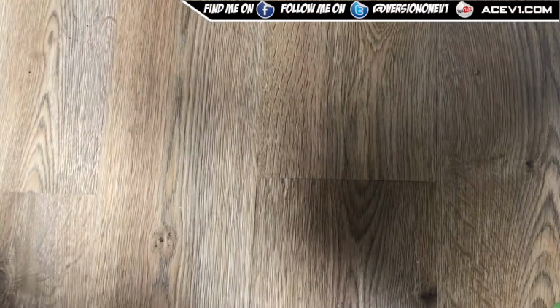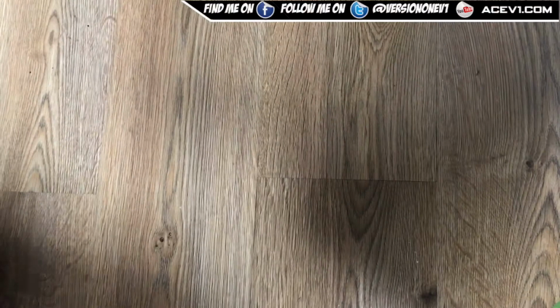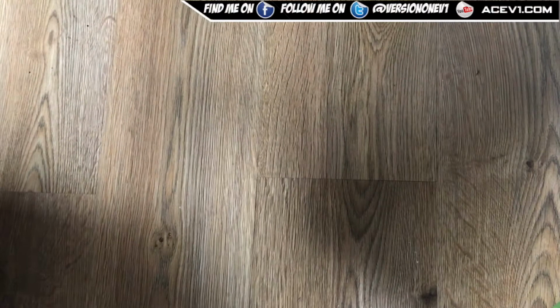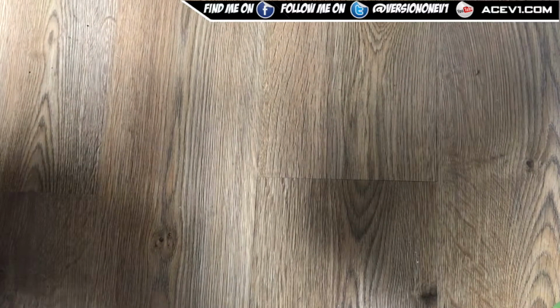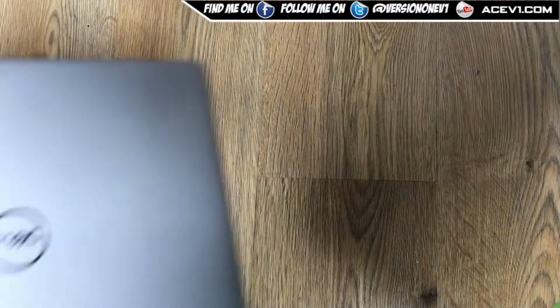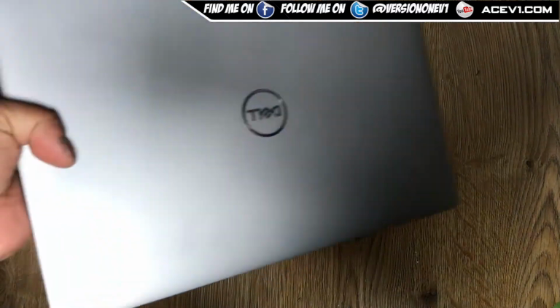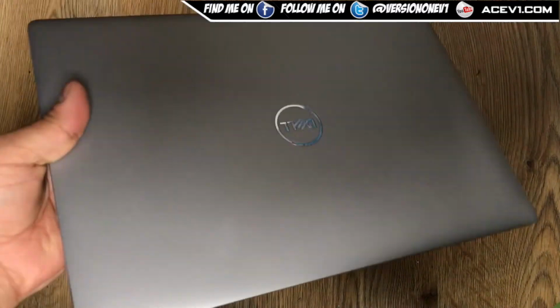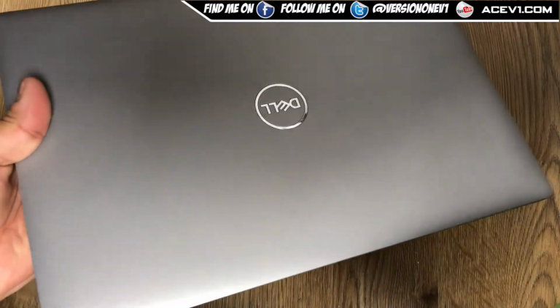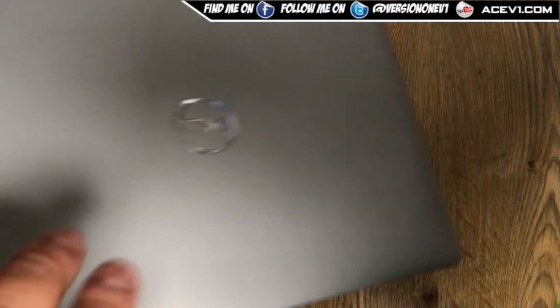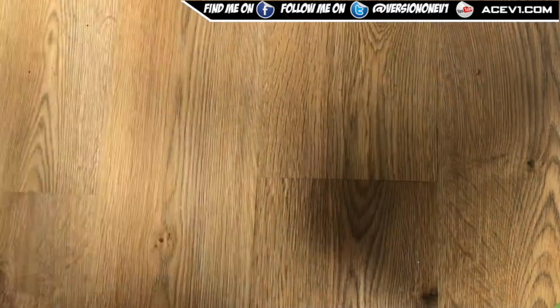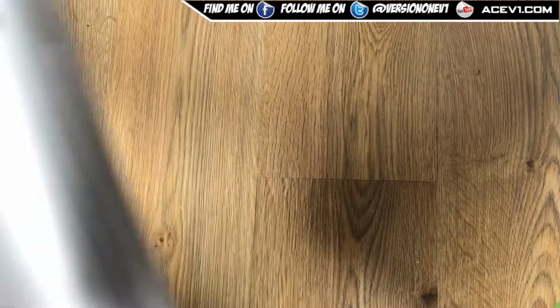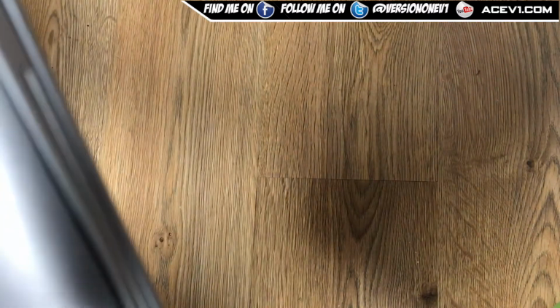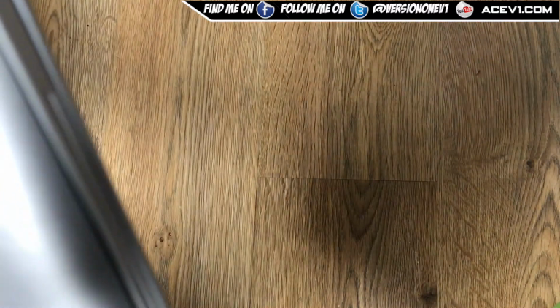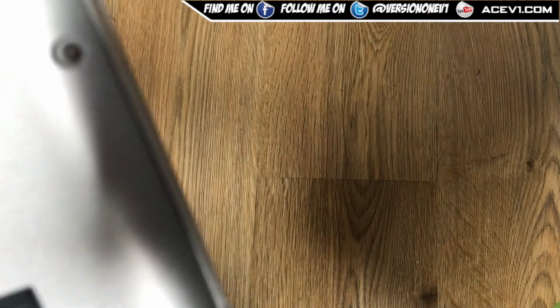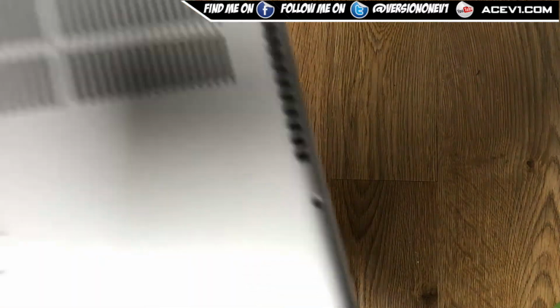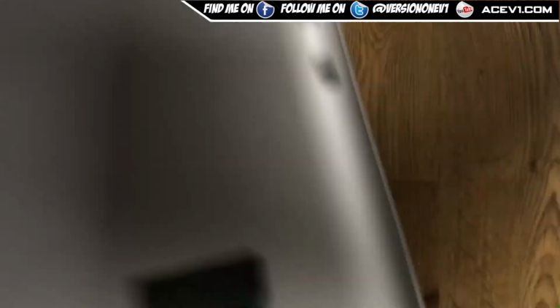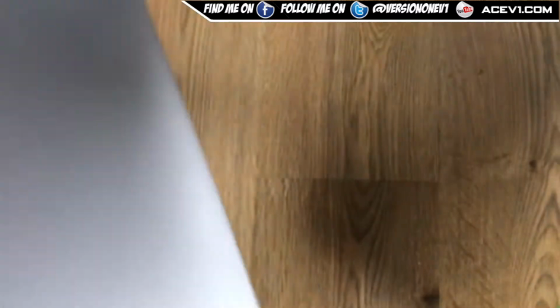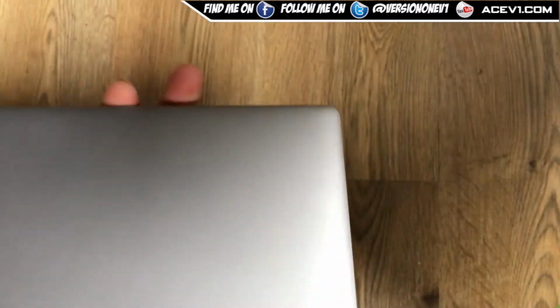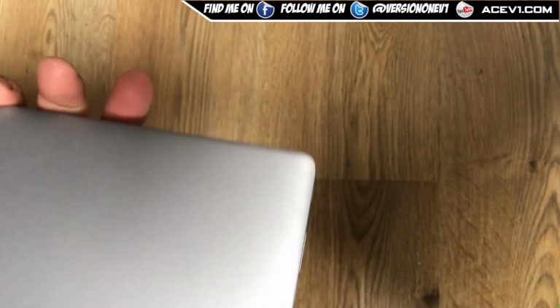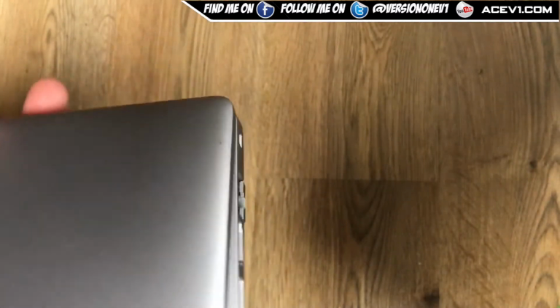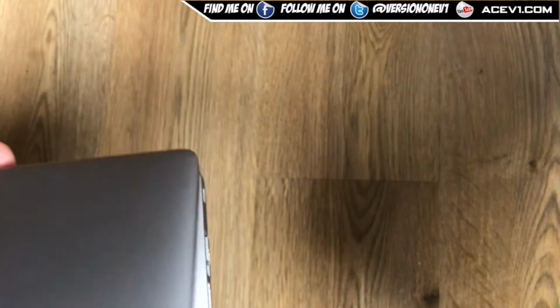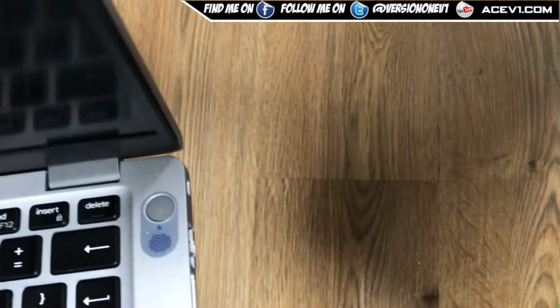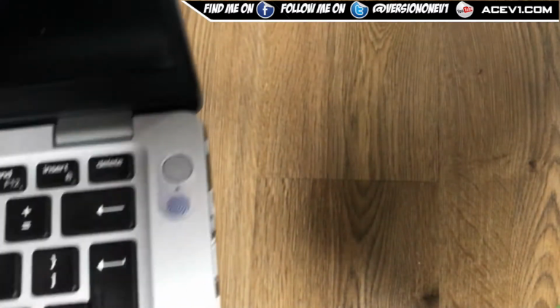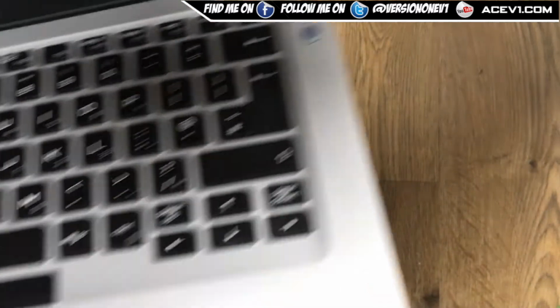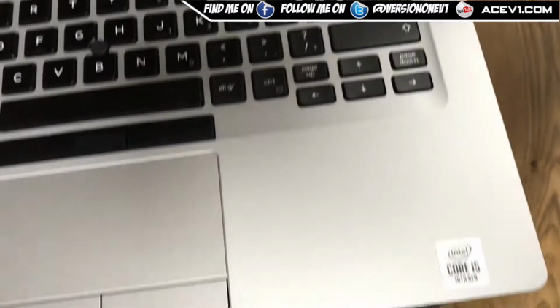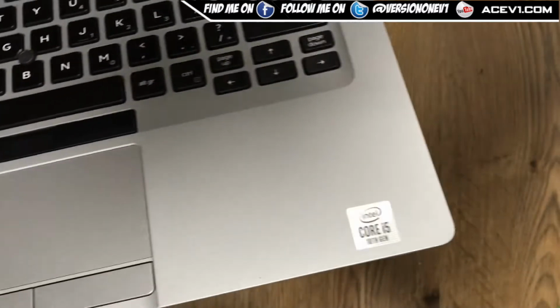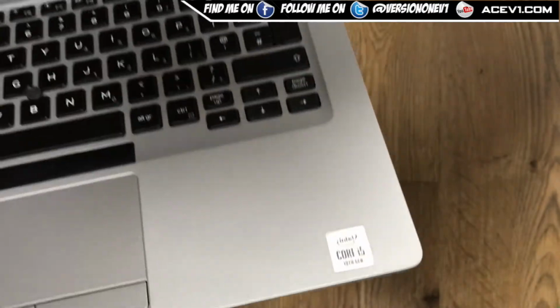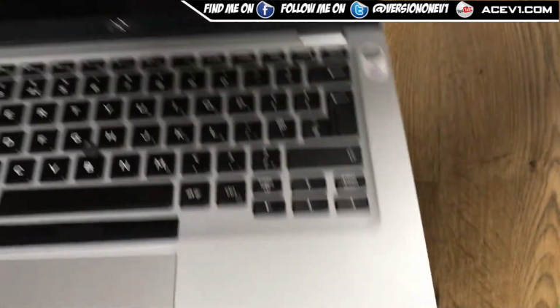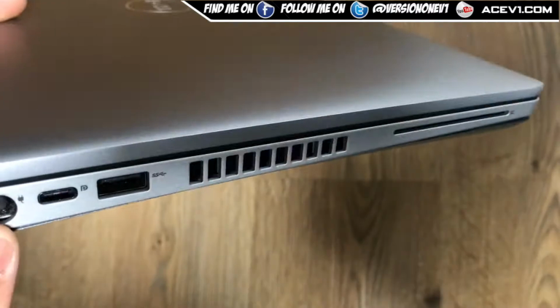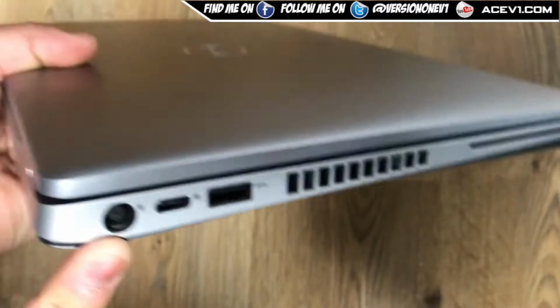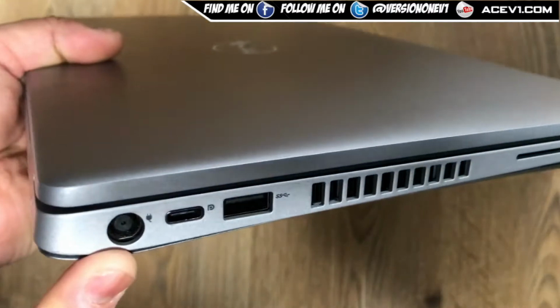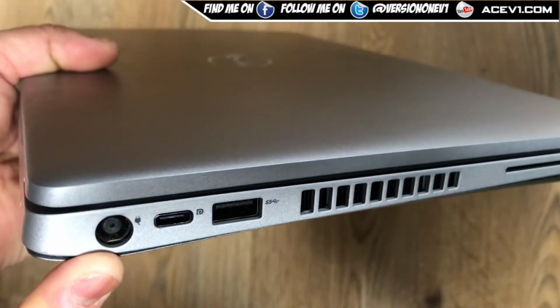What is up YouTube, we've got ourselves a new video. This is a Dell 5410 — a new Dell with a 10th generation i5 processor. It uses a standard barrel jack connection.